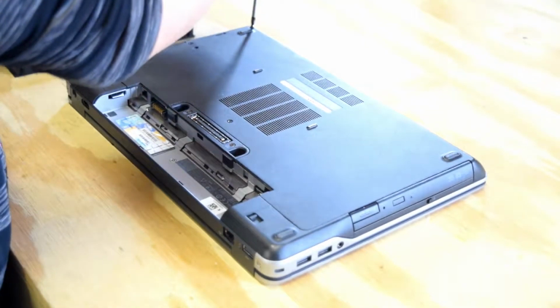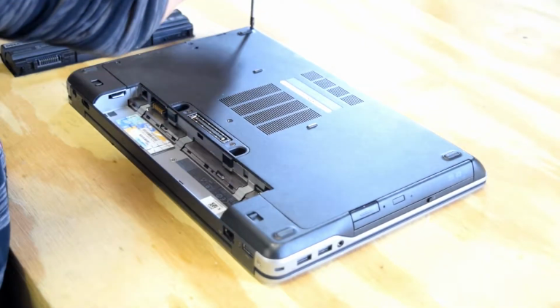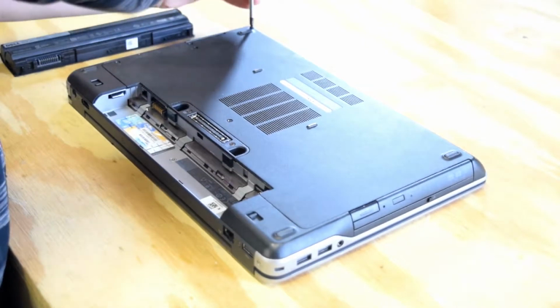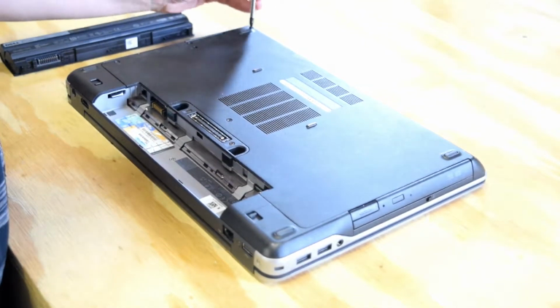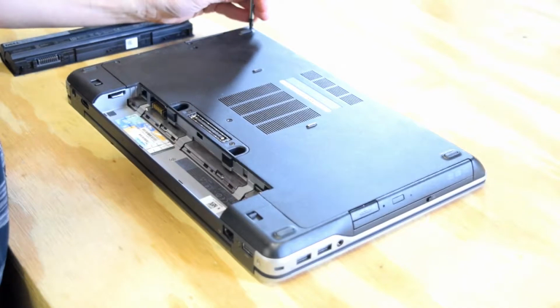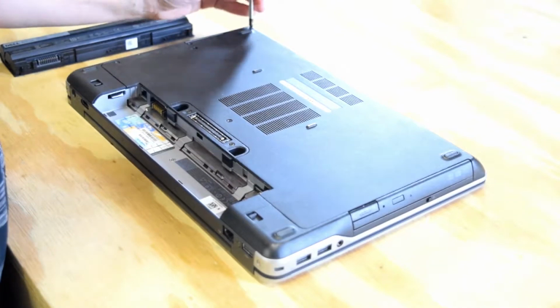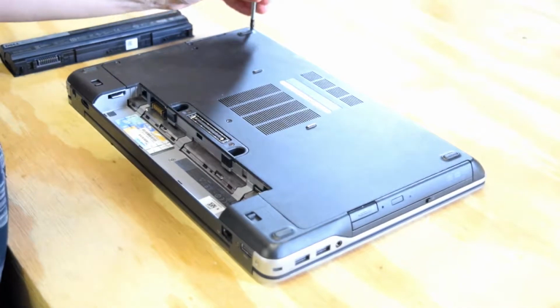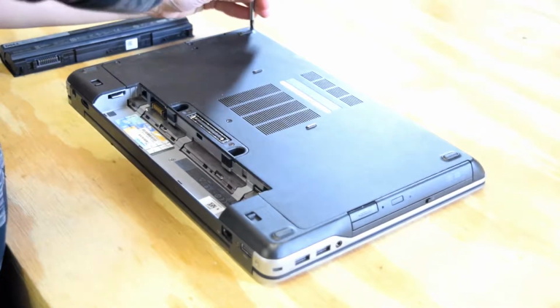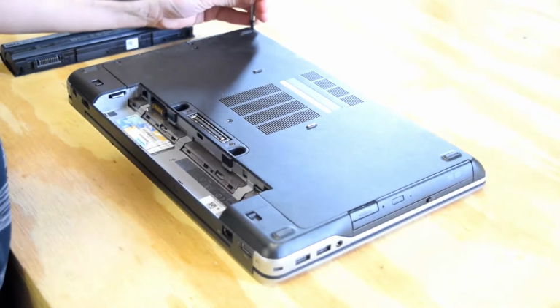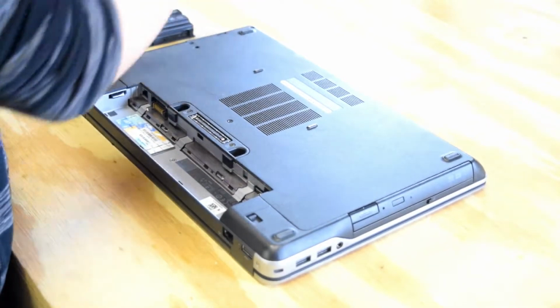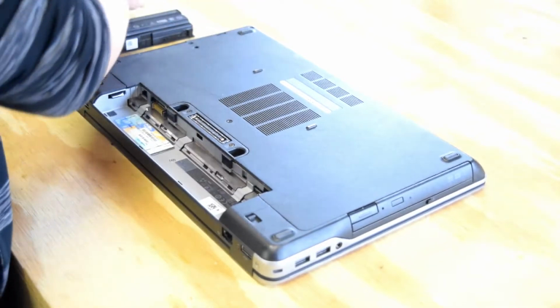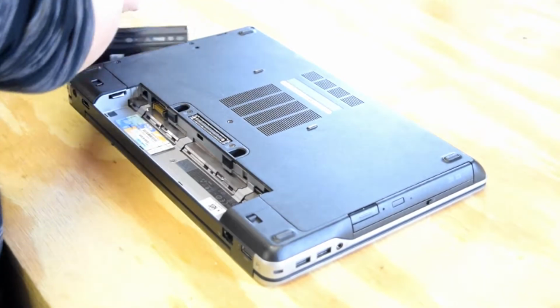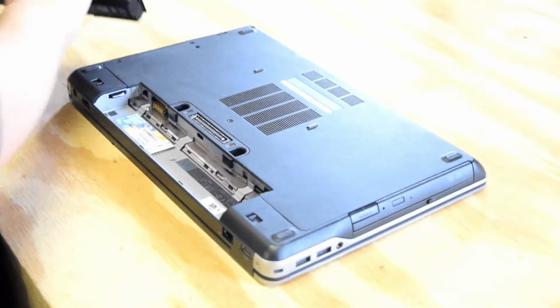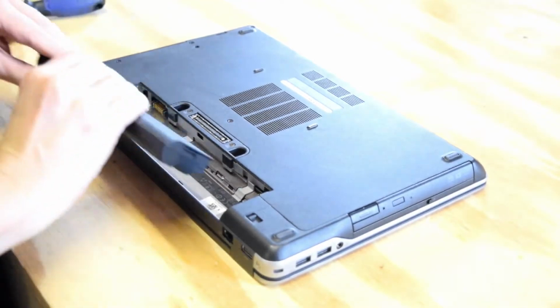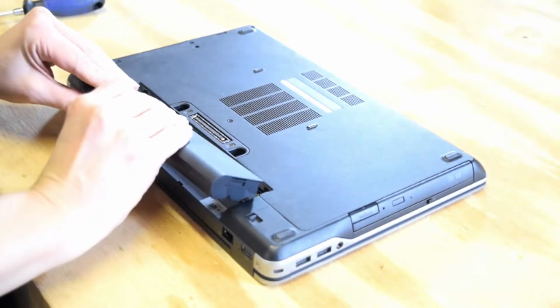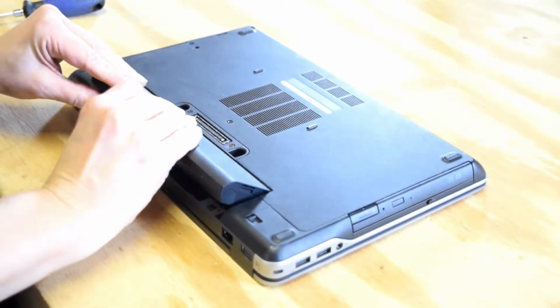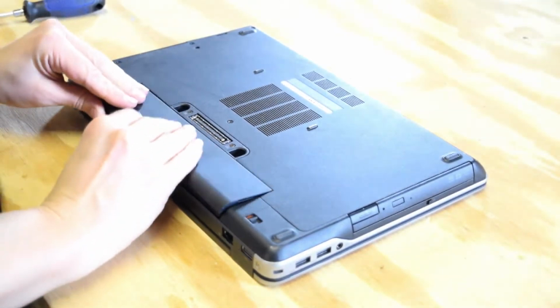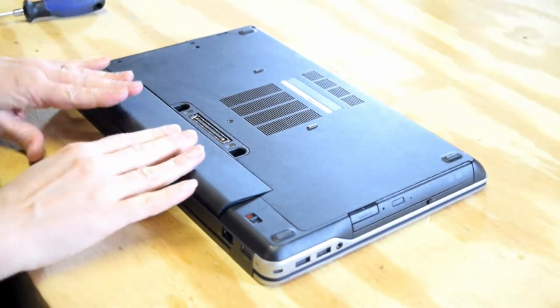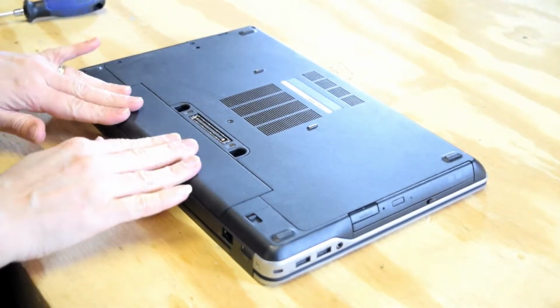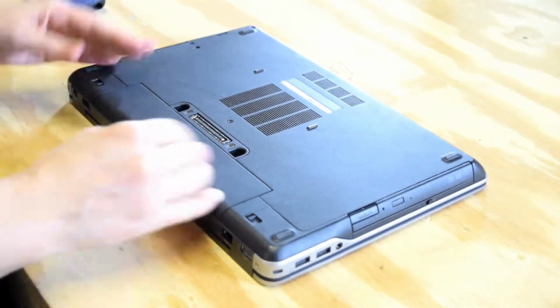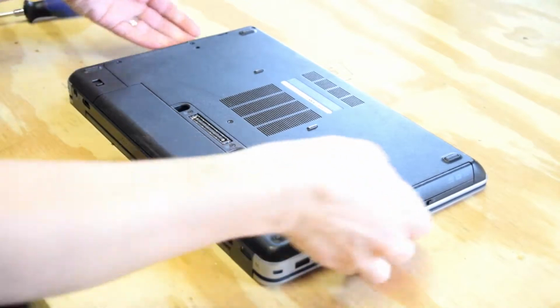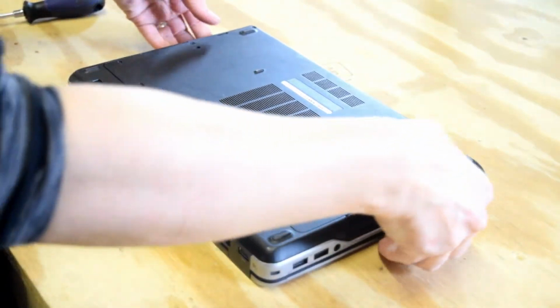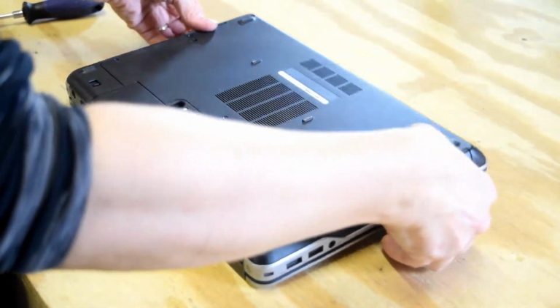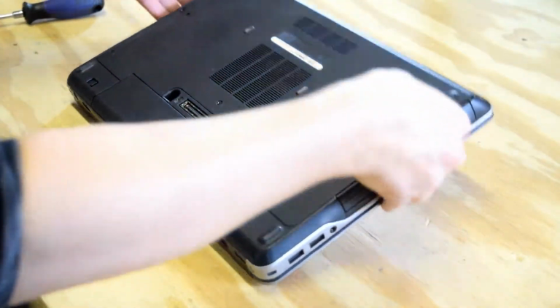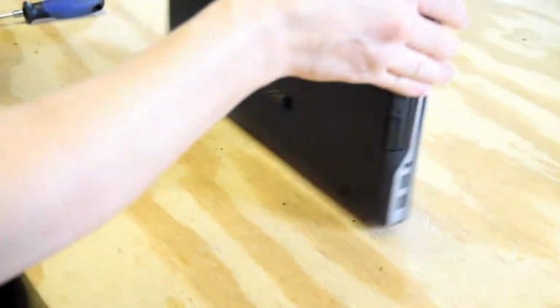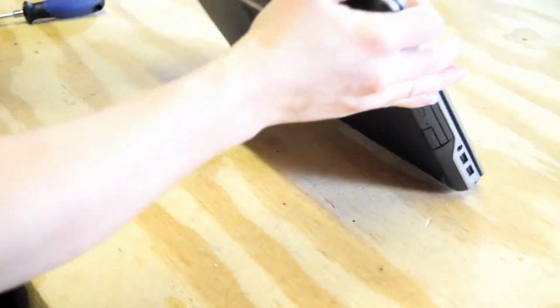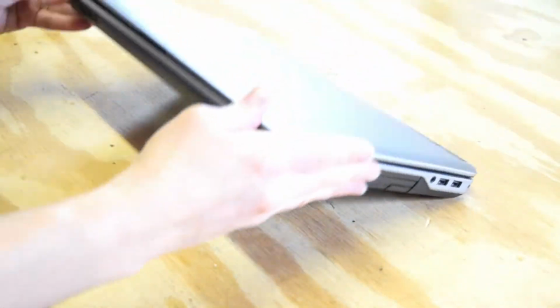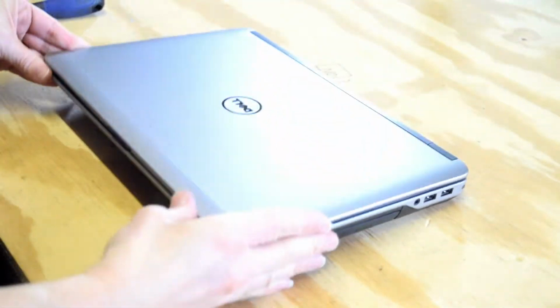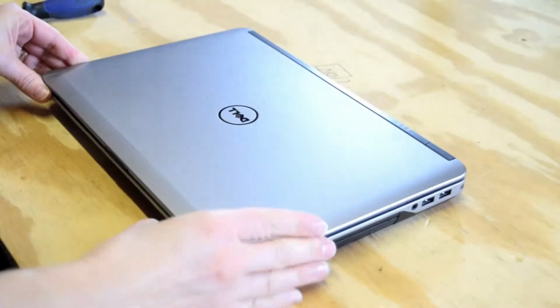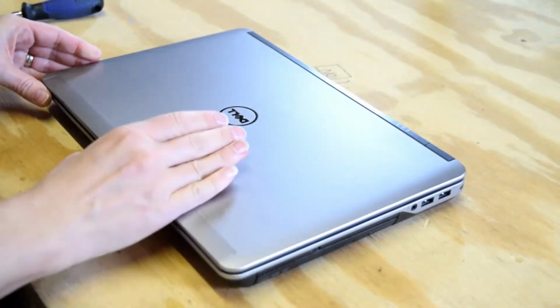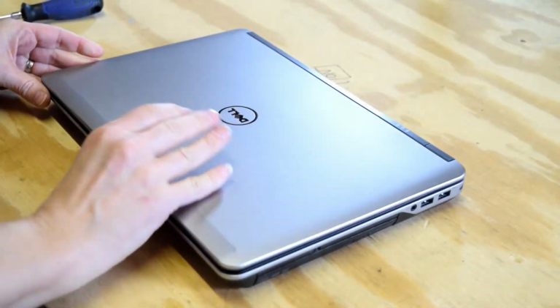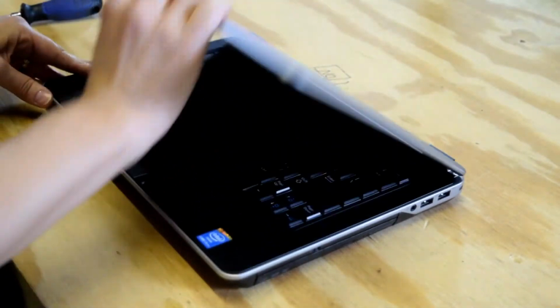You could use this to change a bad memory module, or in most cases people are getting in and putting in more memory. Replace the battery, flip it over, and you're good to go.